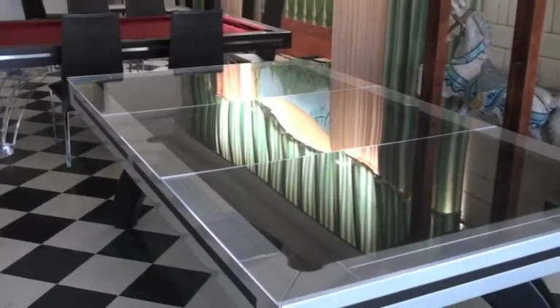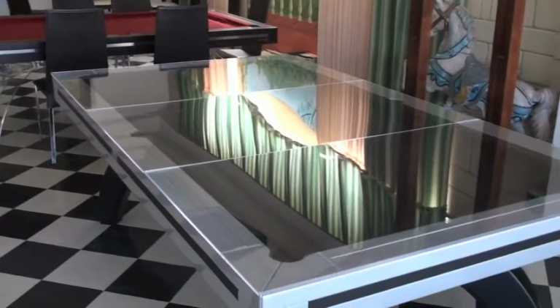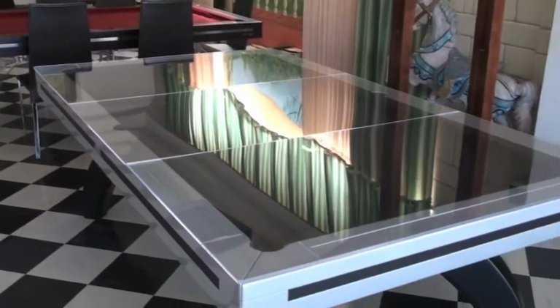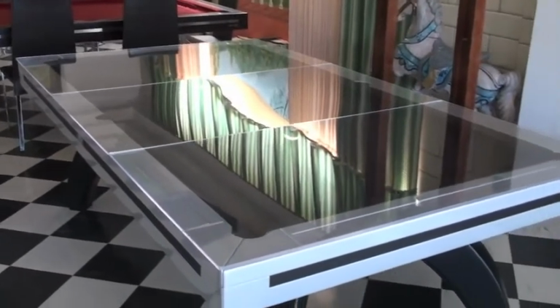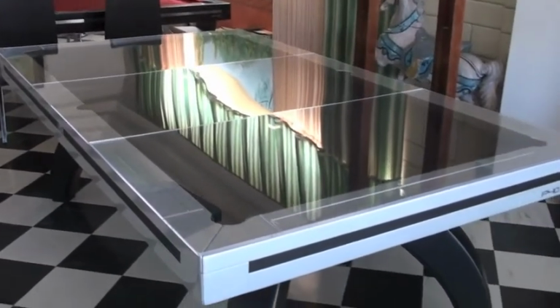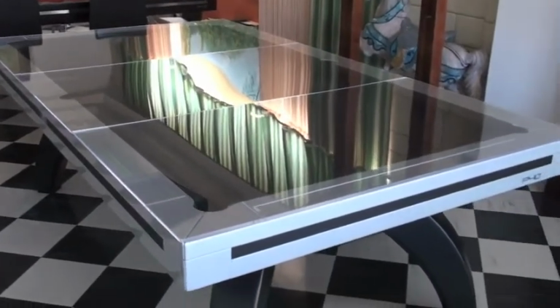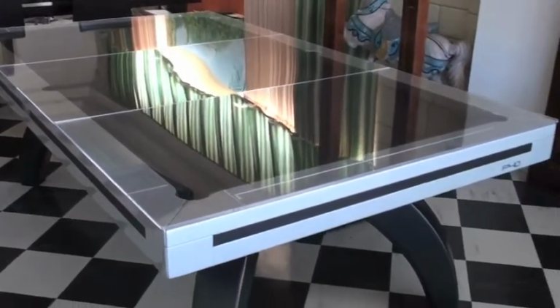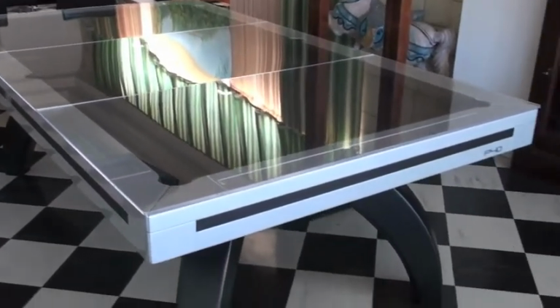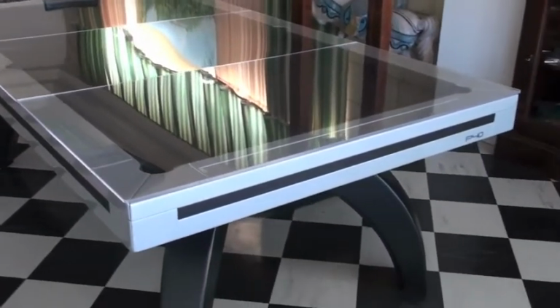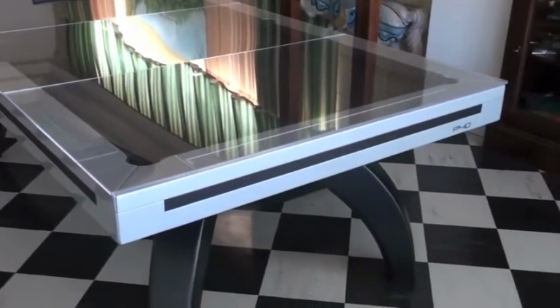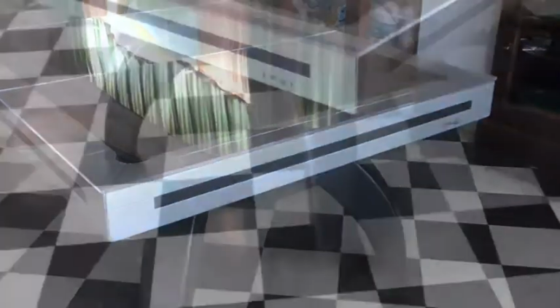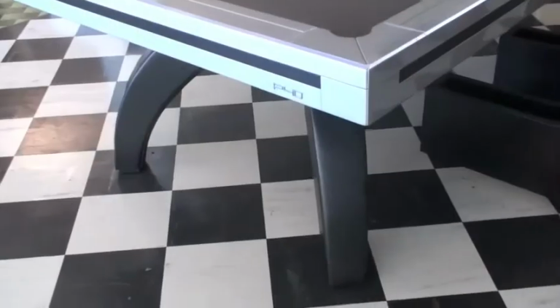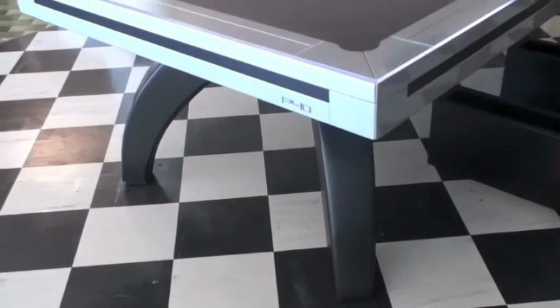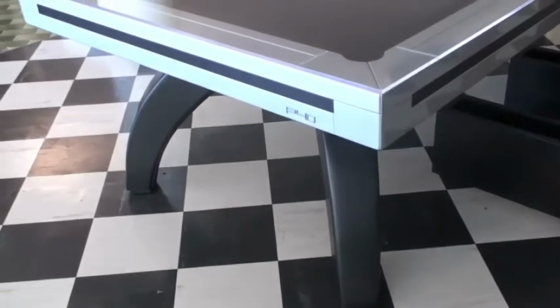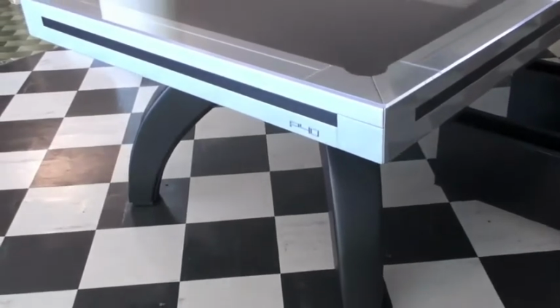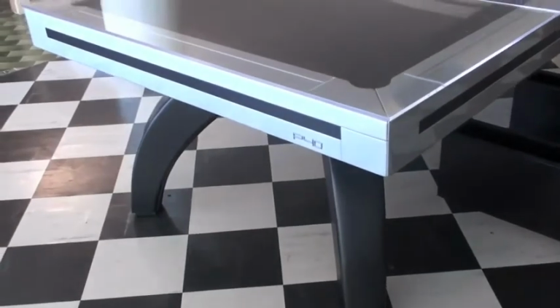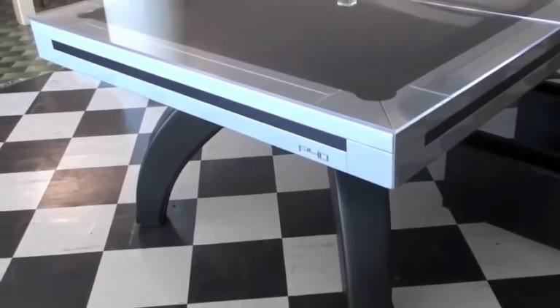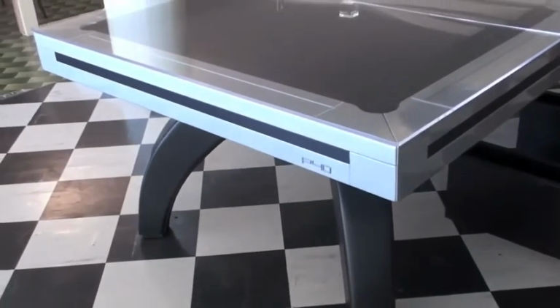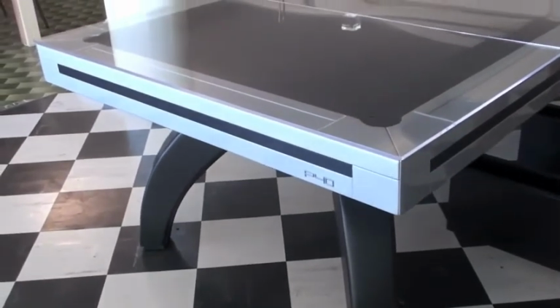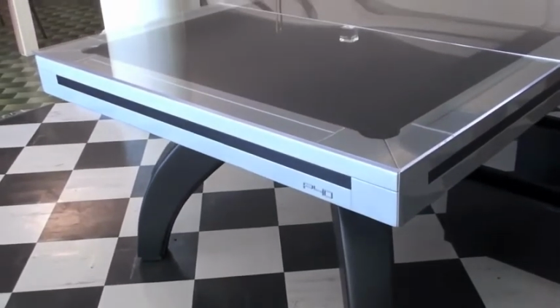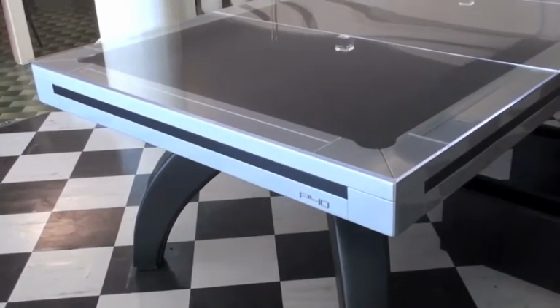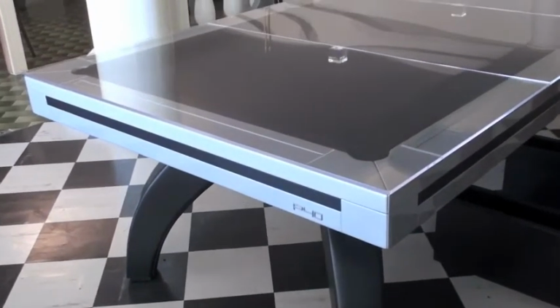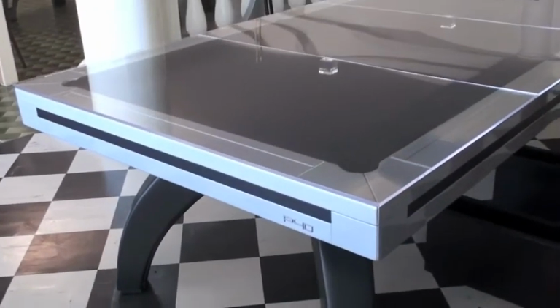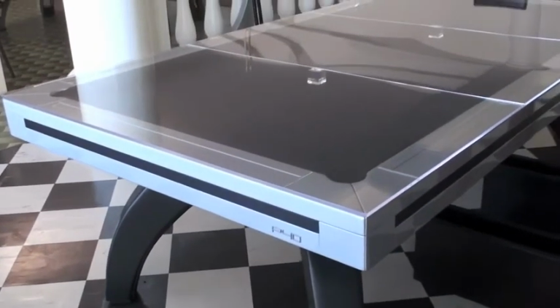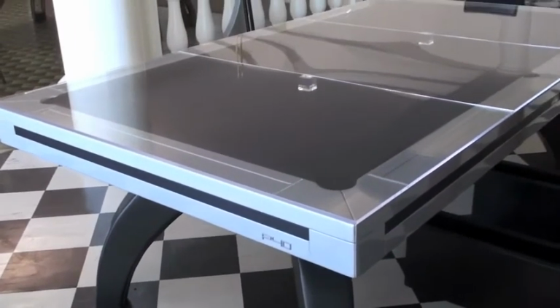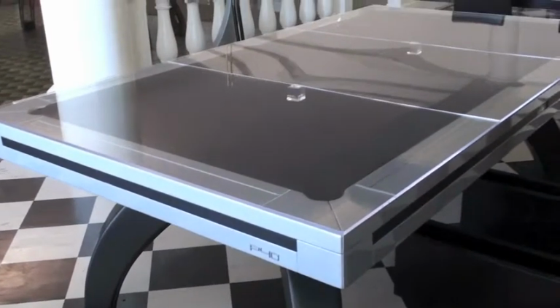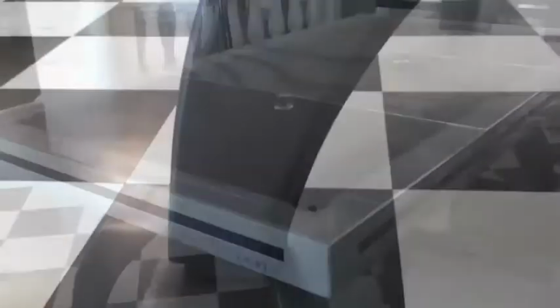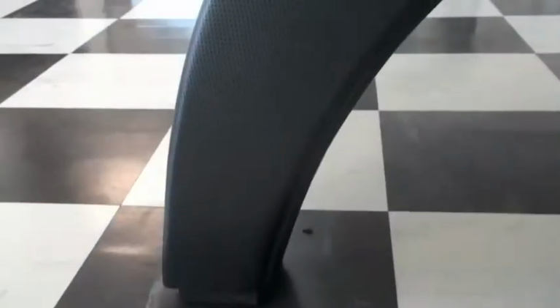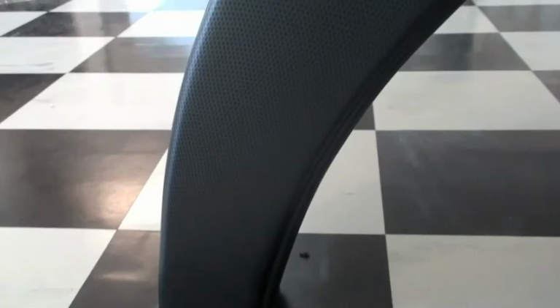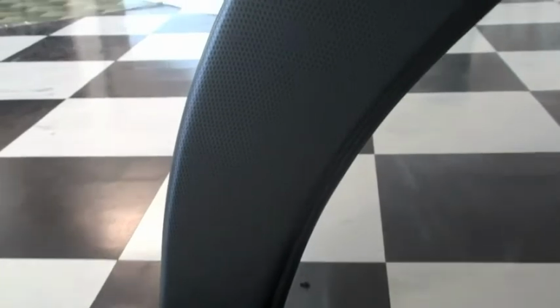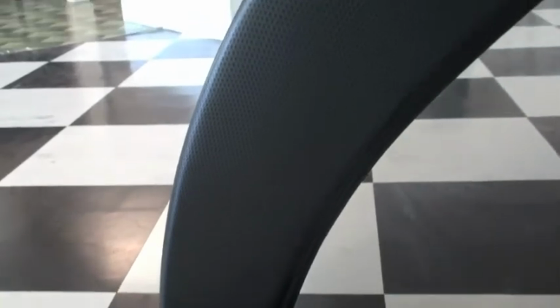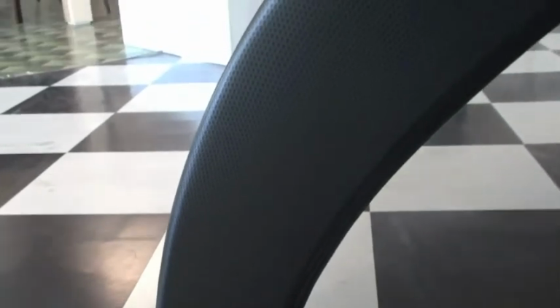The Etrusco P40 is an incredible pool table. It's one of the finest models that we offer. It's made from solid wood and is available in a wide range of sizes and finishes.